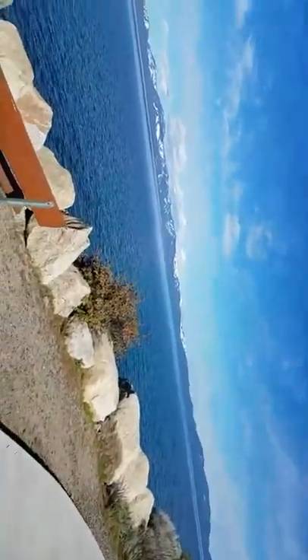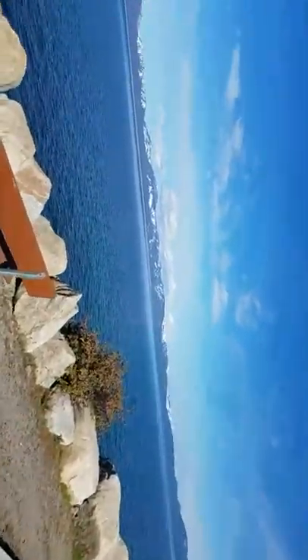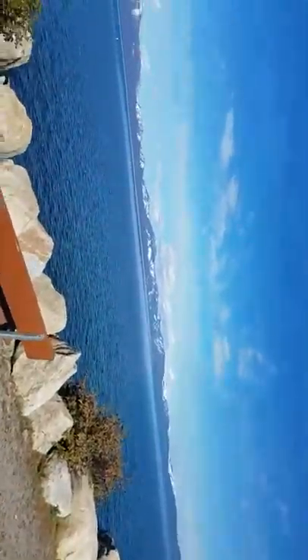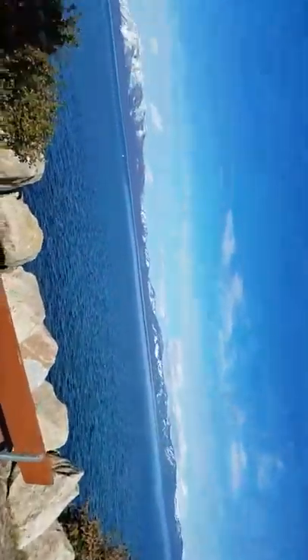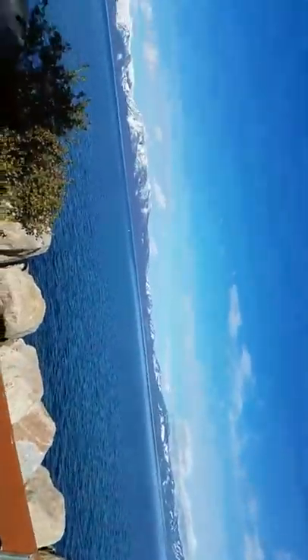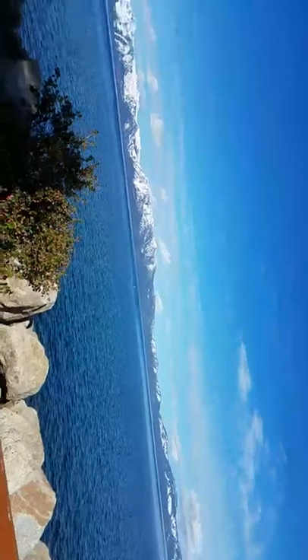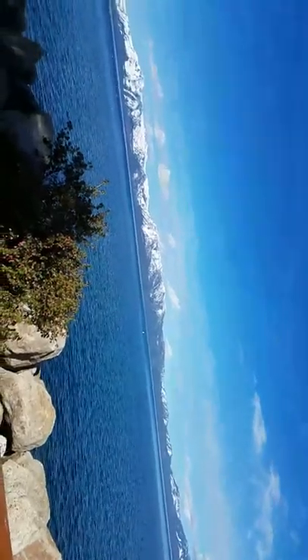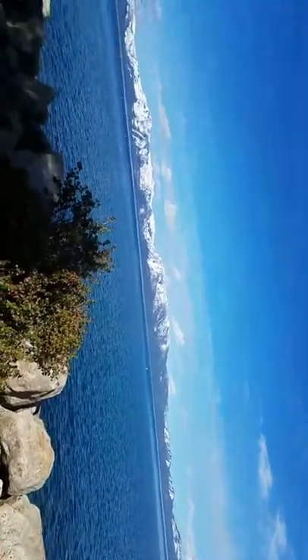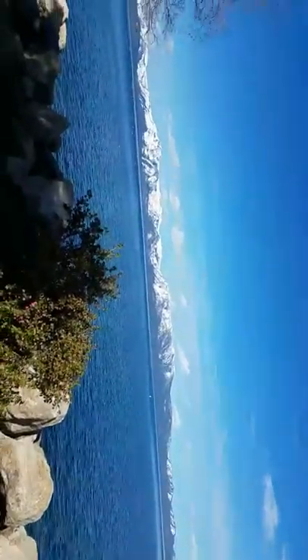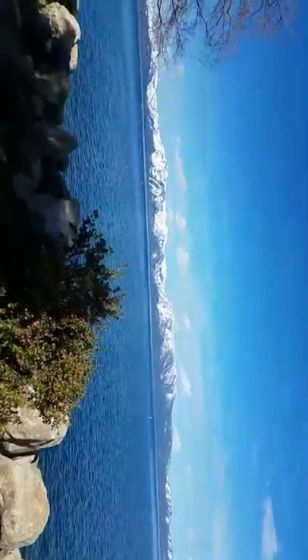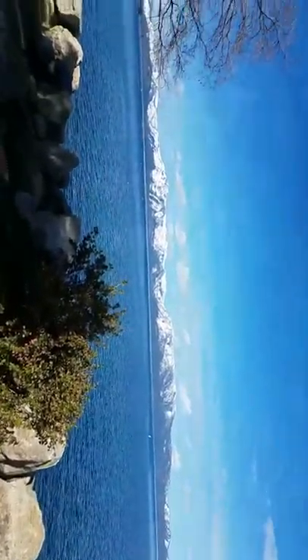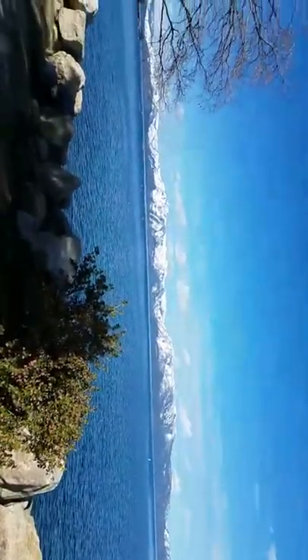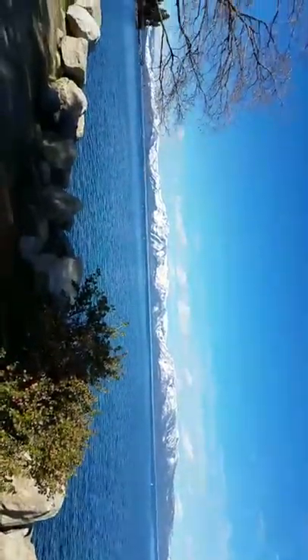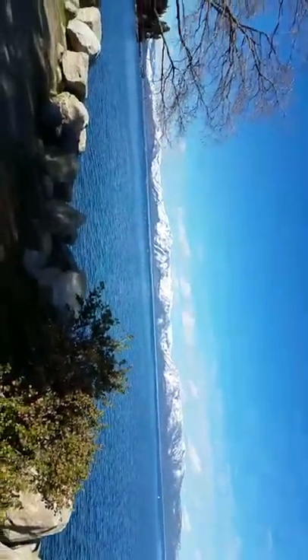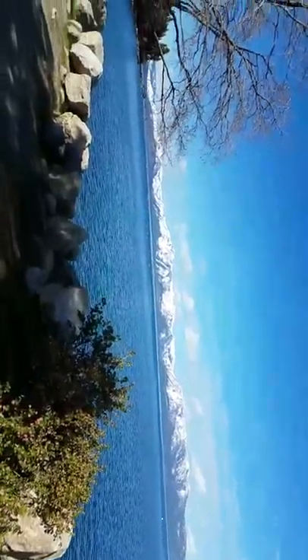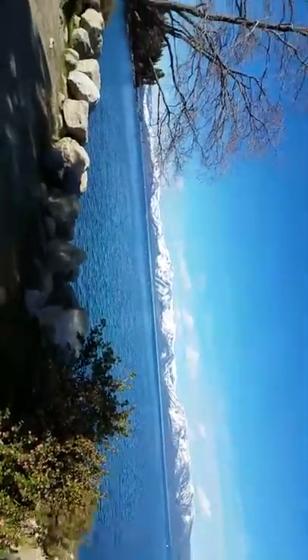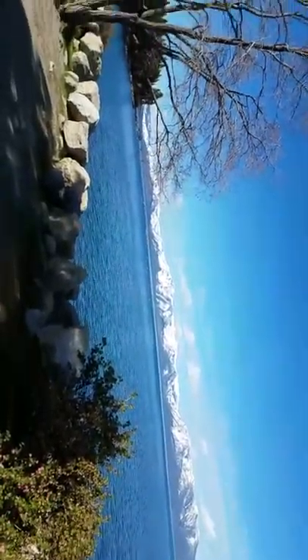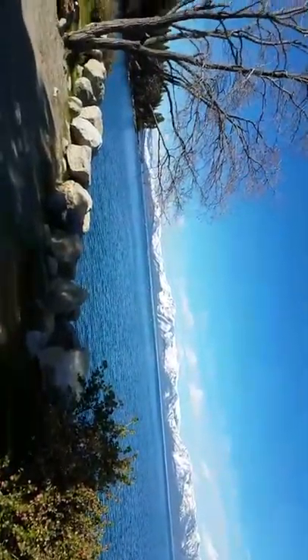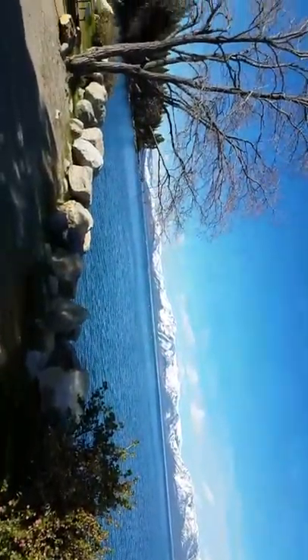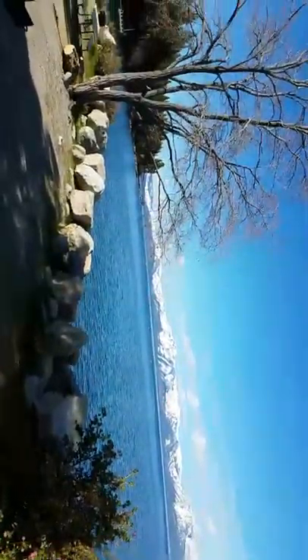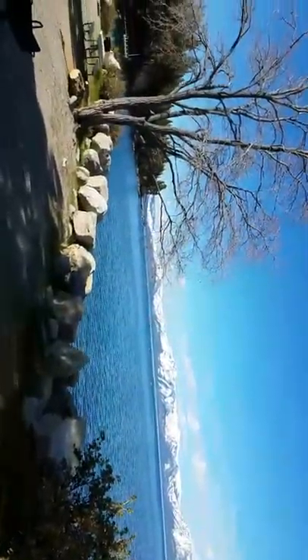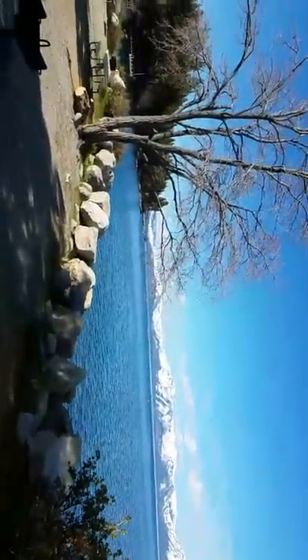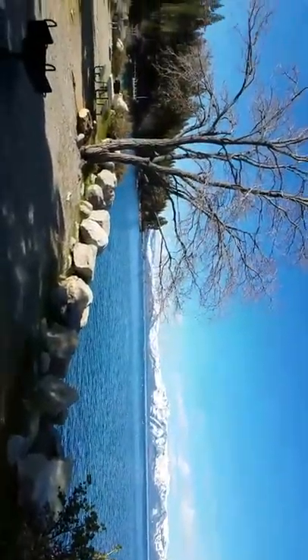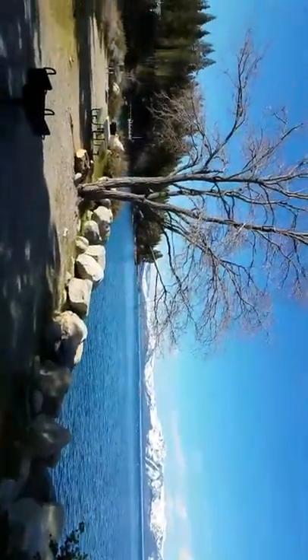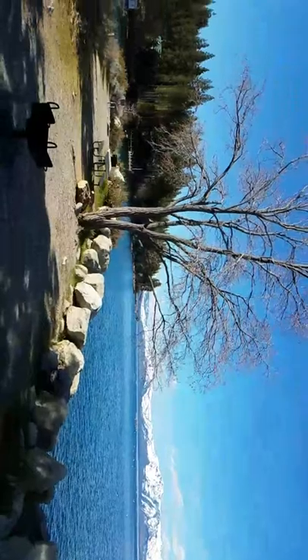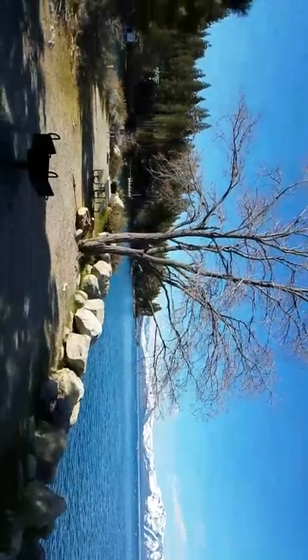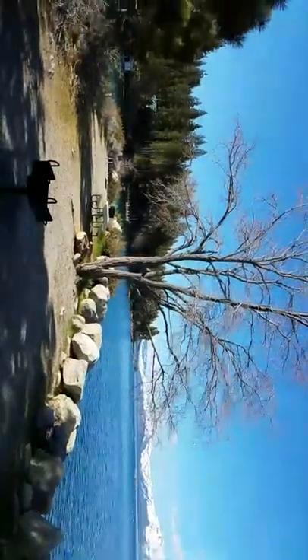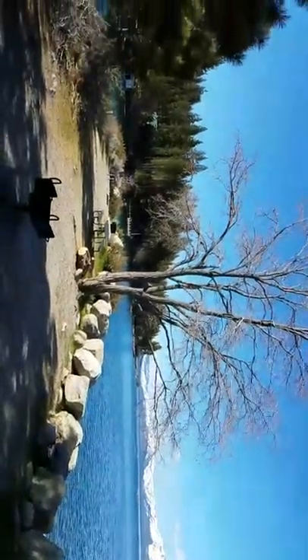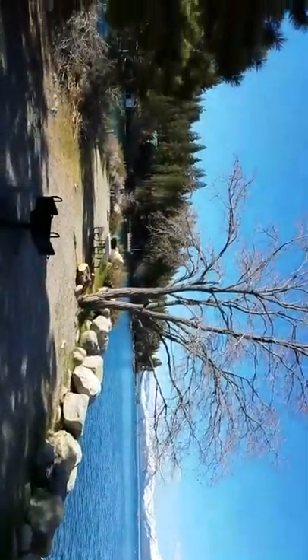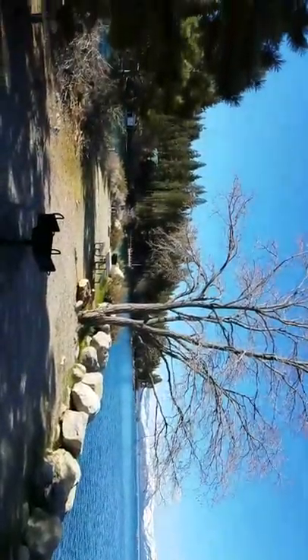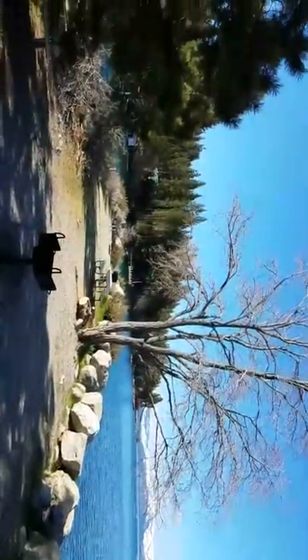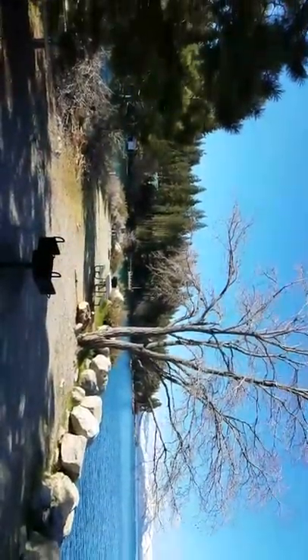It is a pretty nice morning out here. It is cold, but it is not too windy right now — just a little gusty, so it is good just to get out on the water.